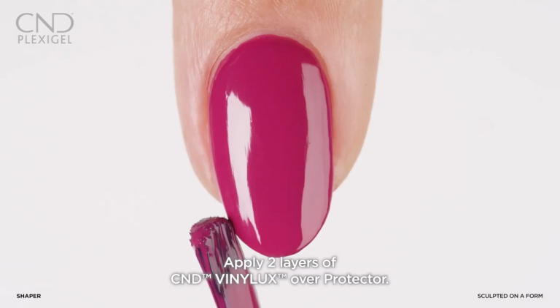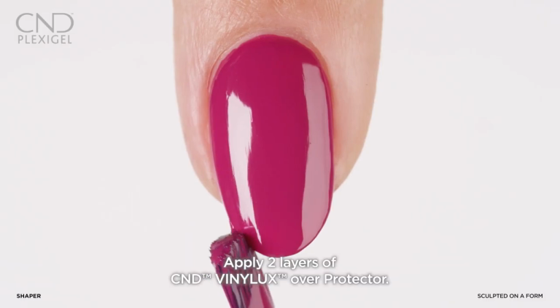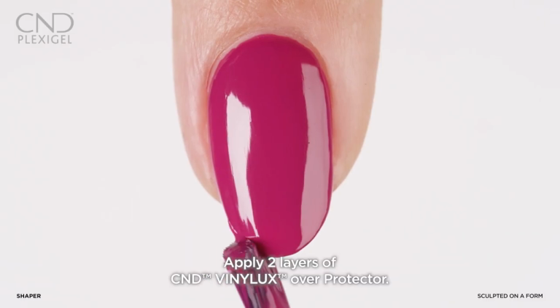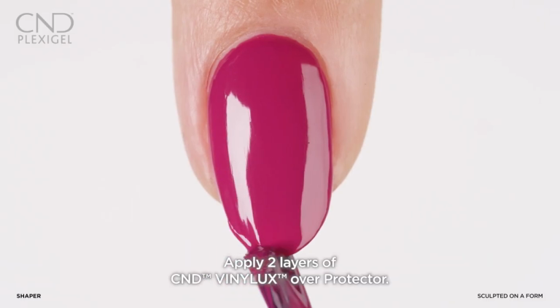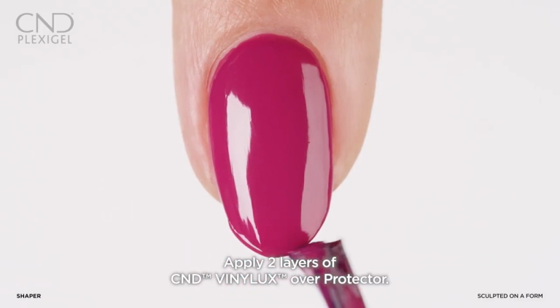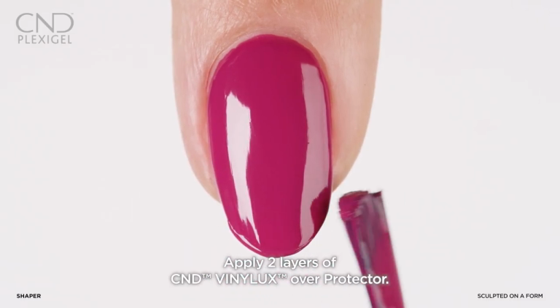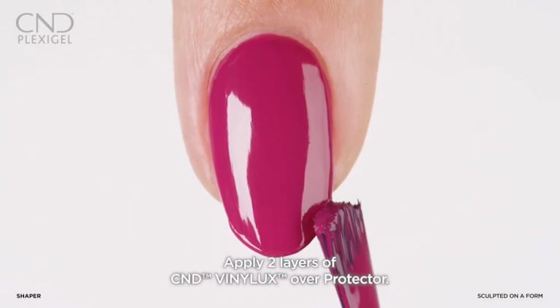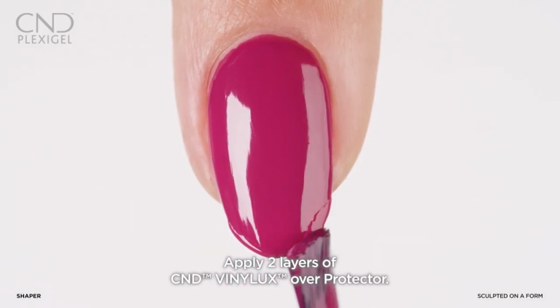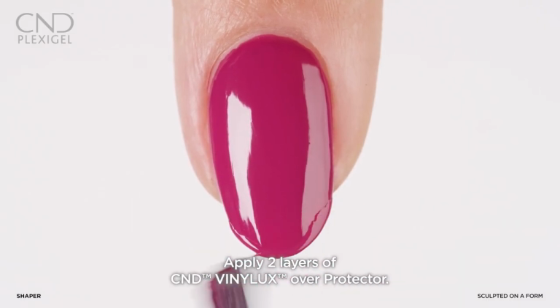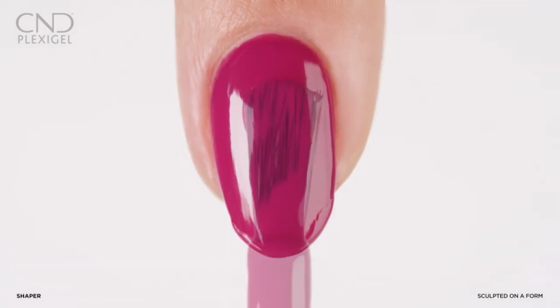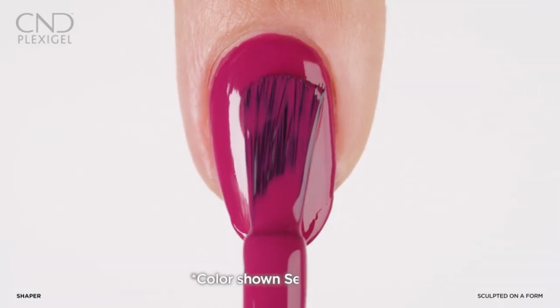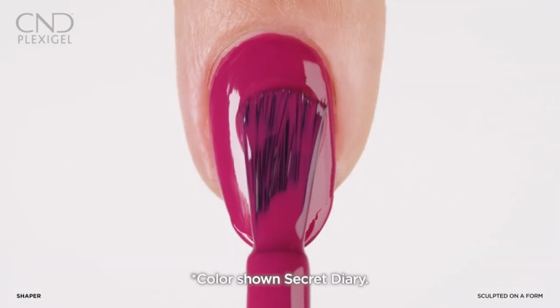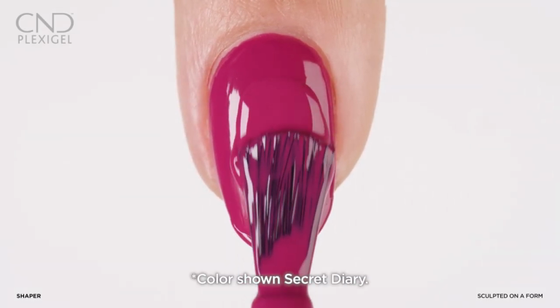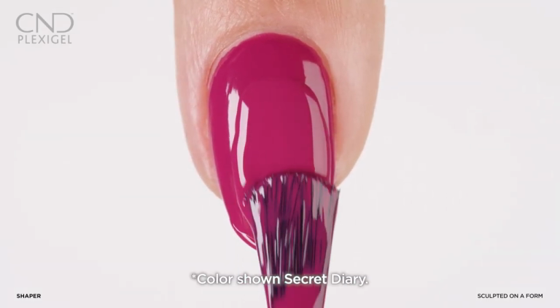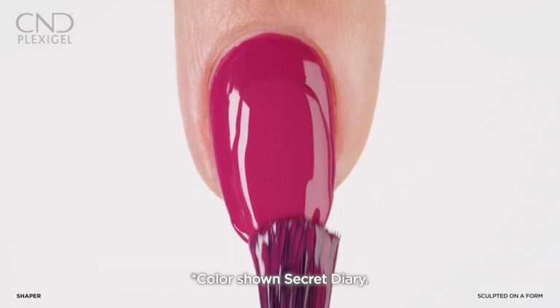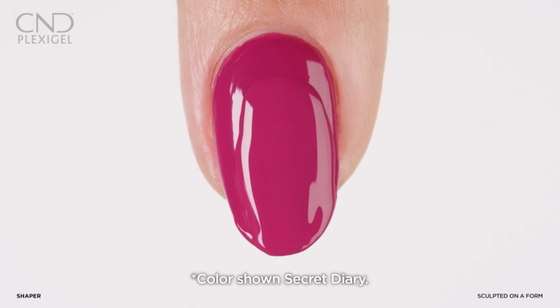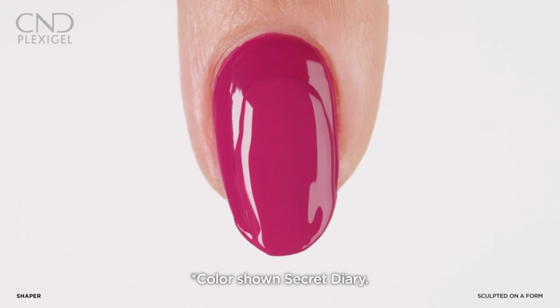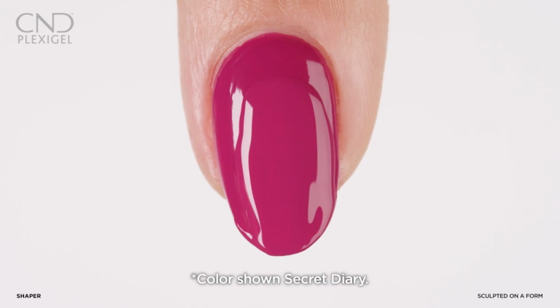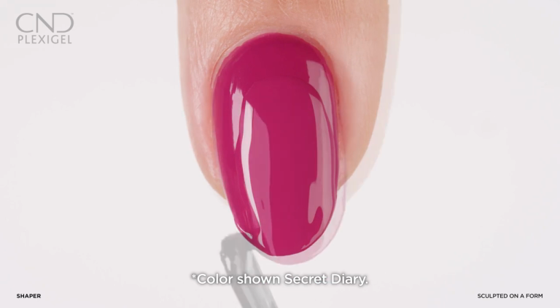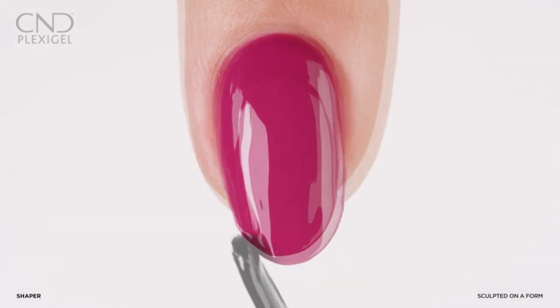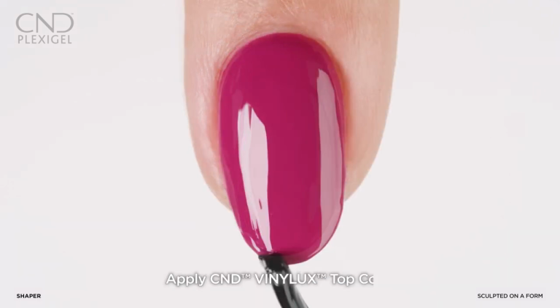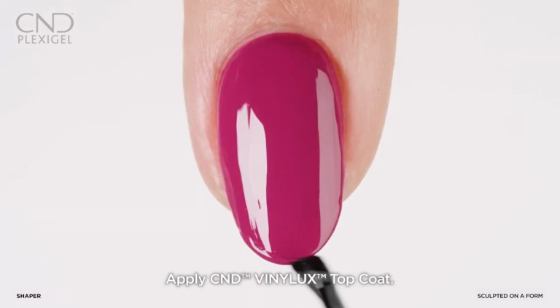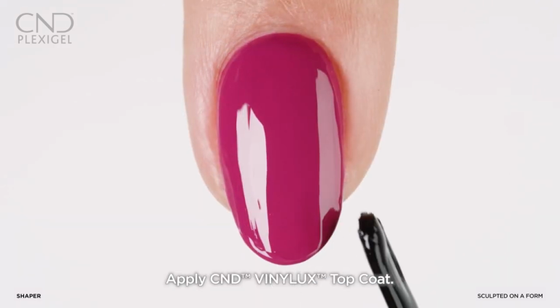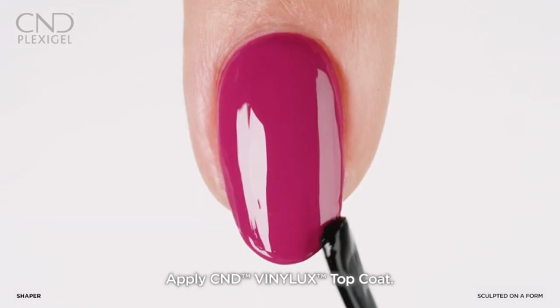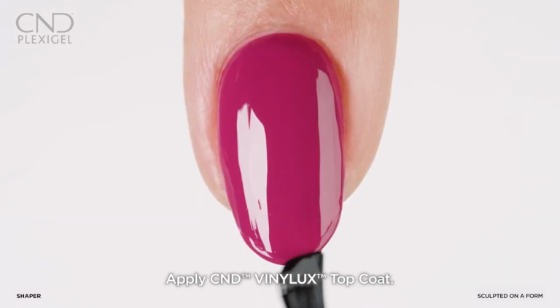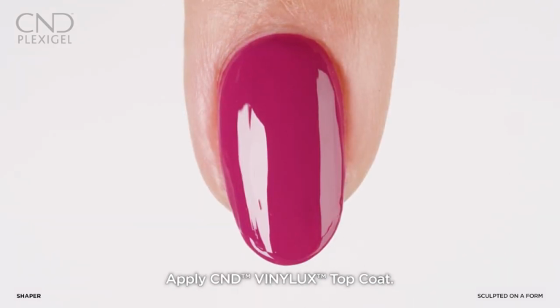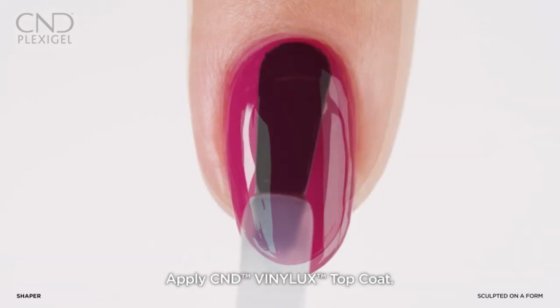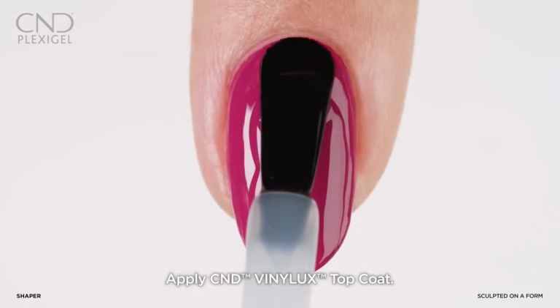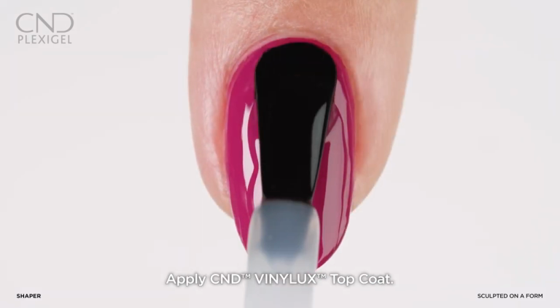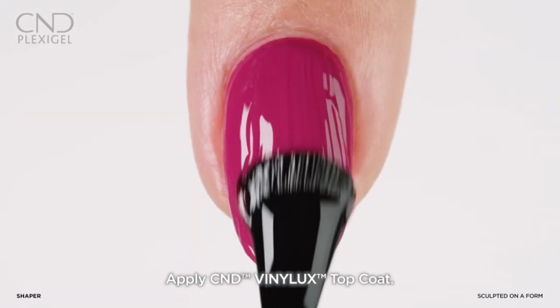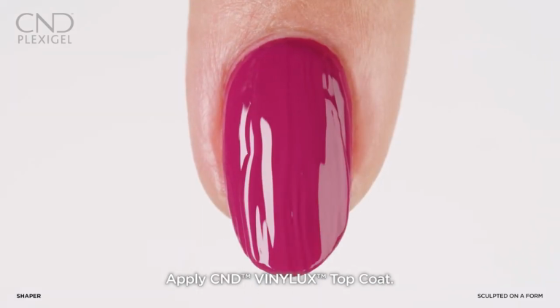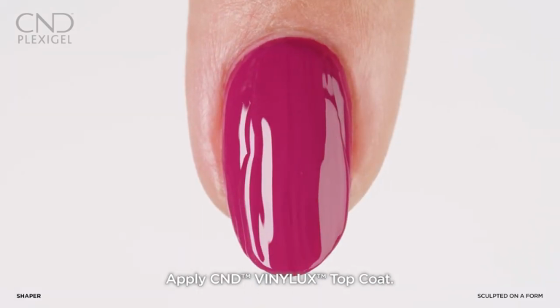Apply two layers of Vinylux color and let dry, then apply one layer of Vinylux top coat.